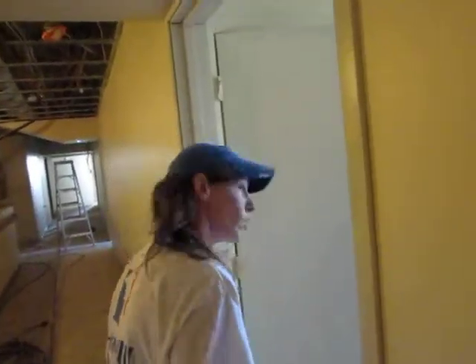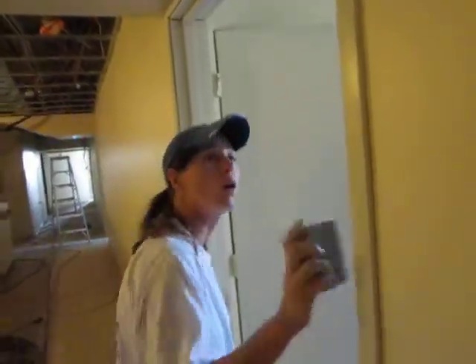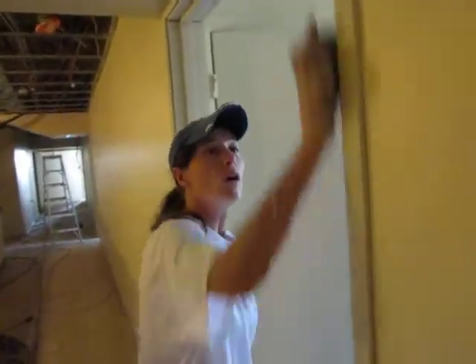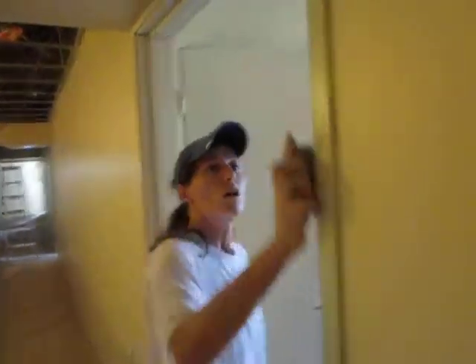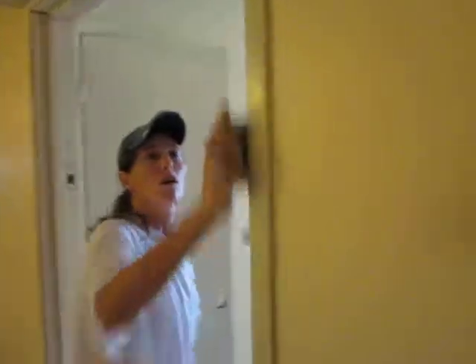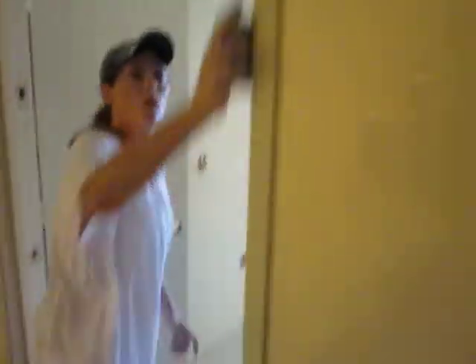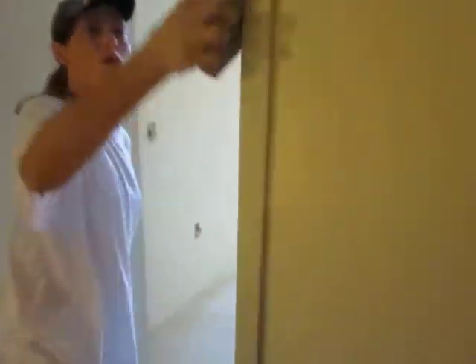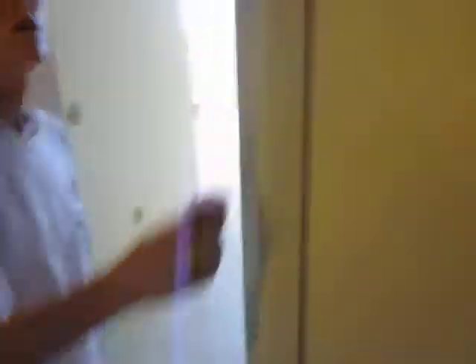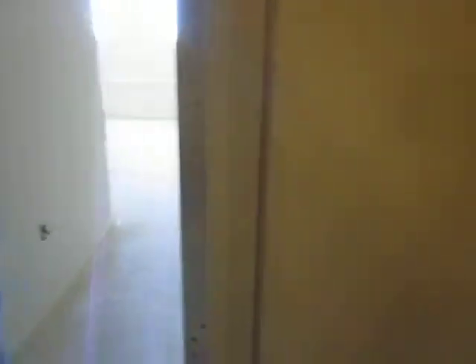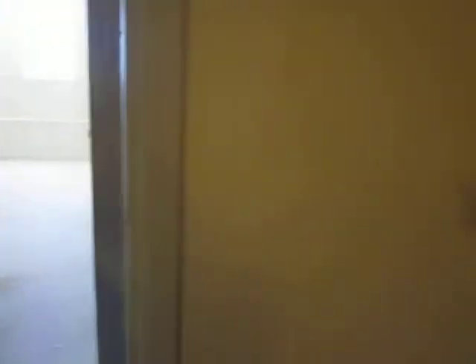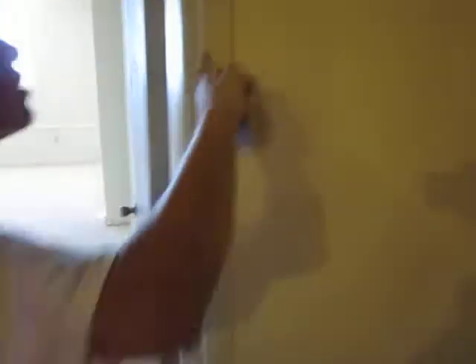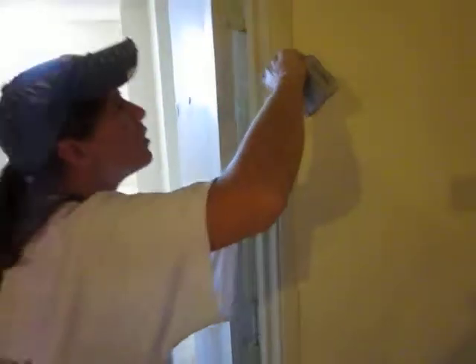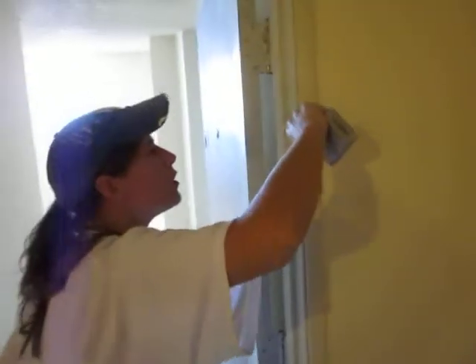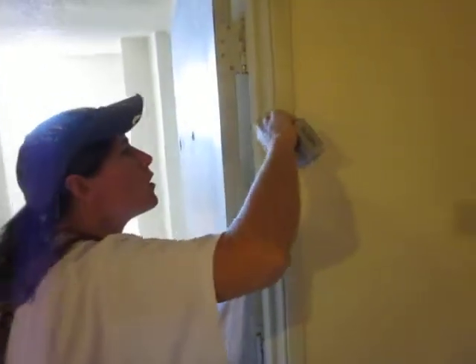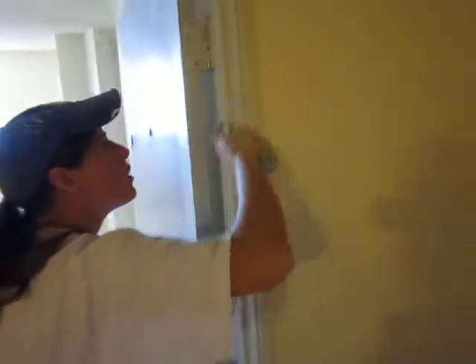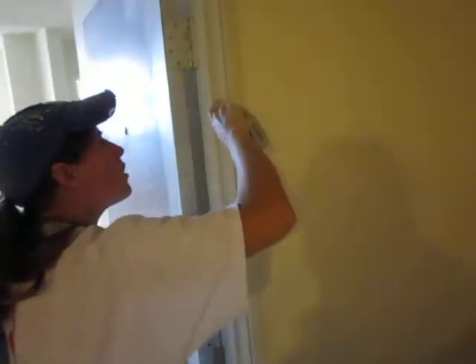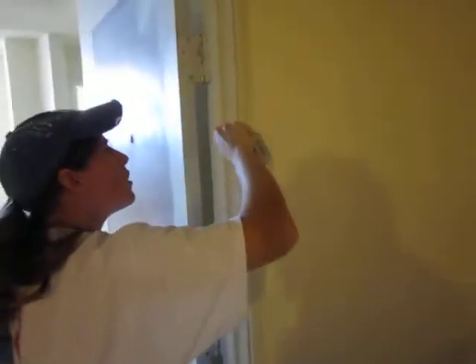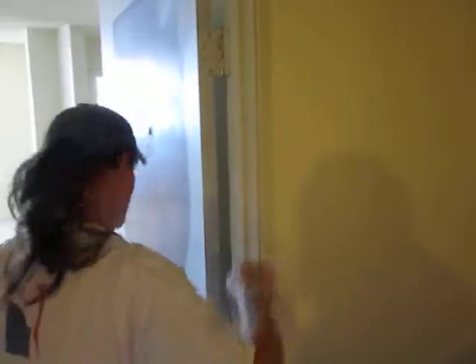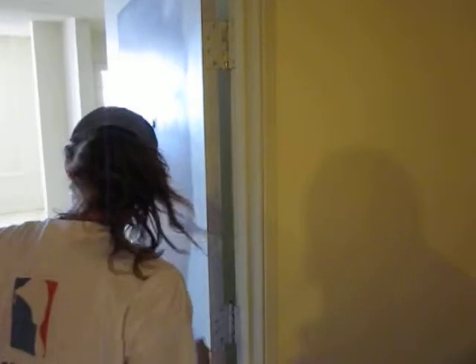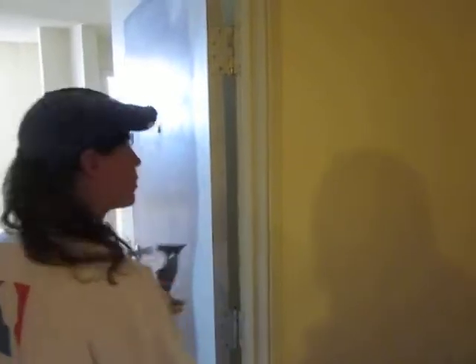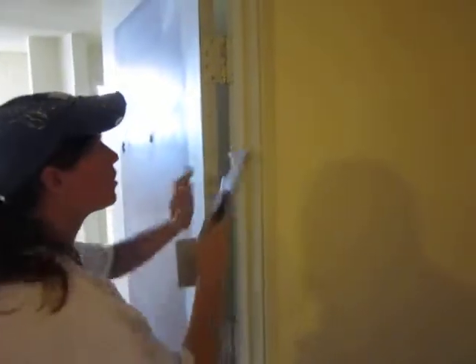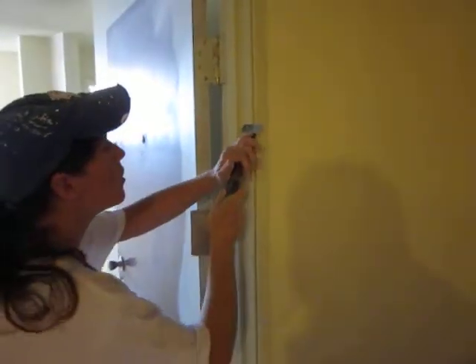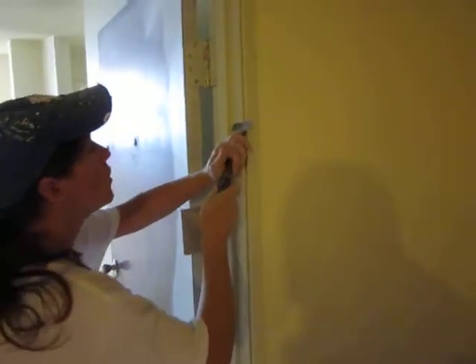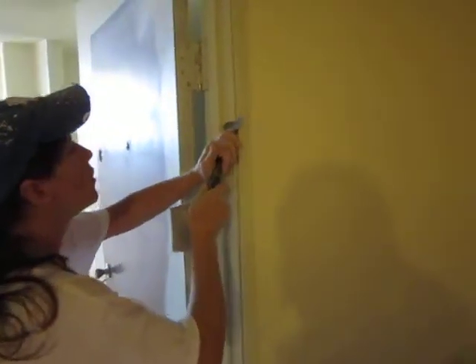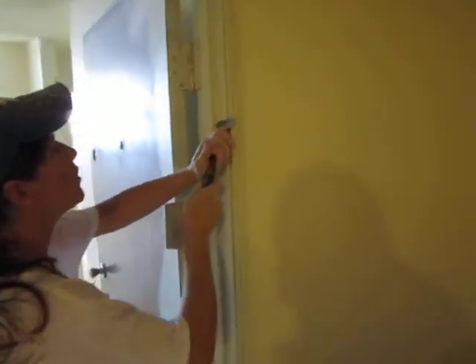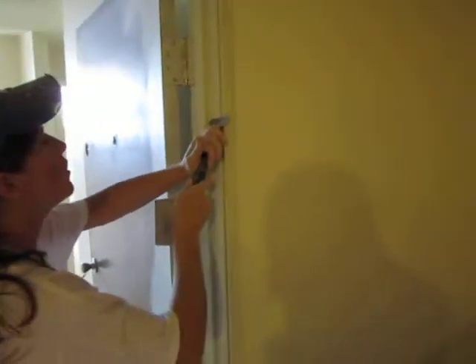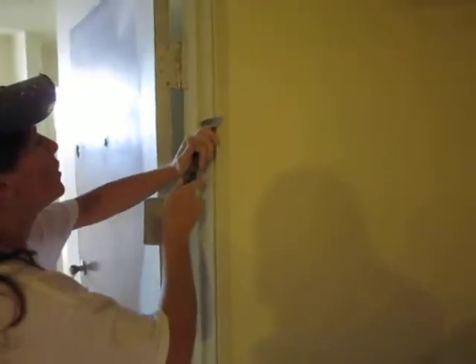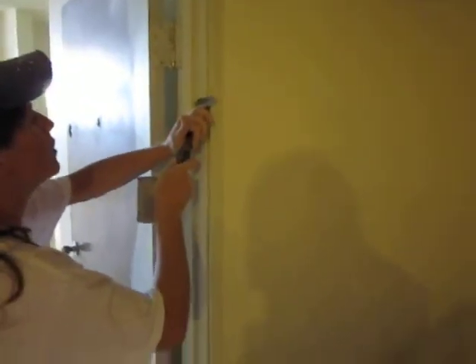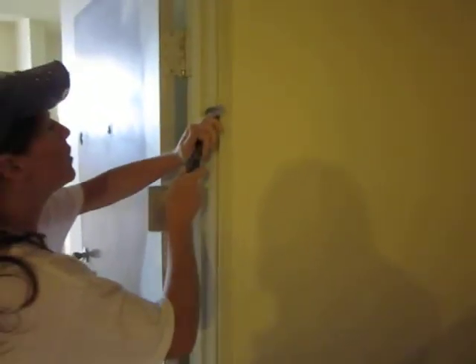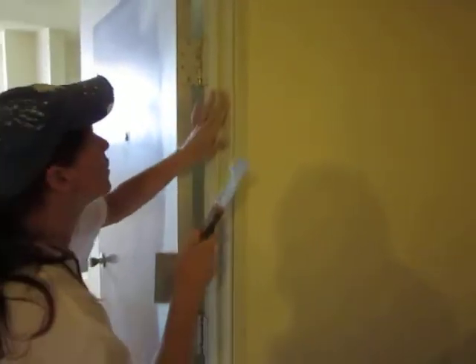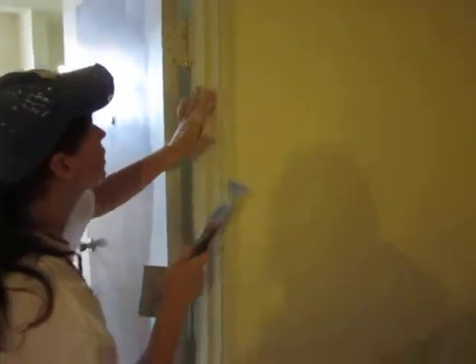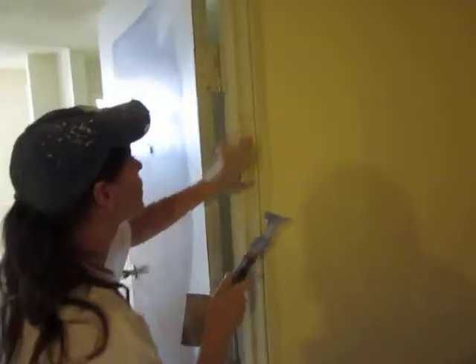We've just been working on a lot of trim for this area and it's been quite a job here at this project.